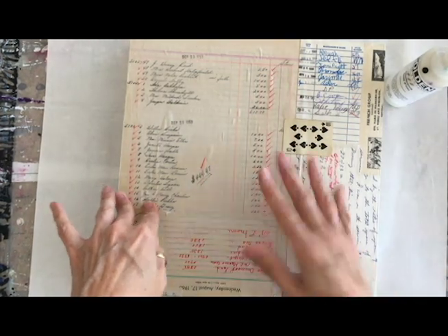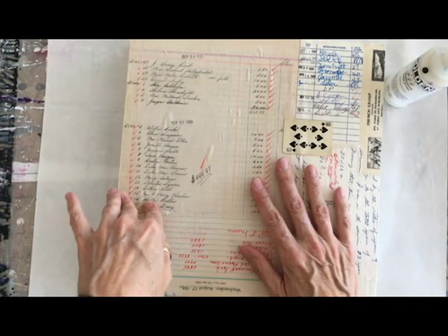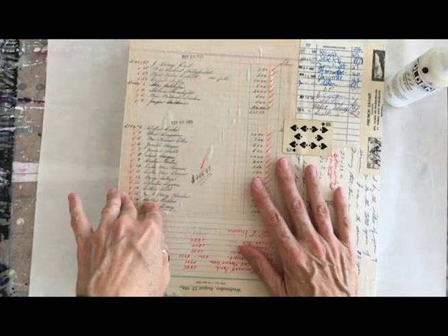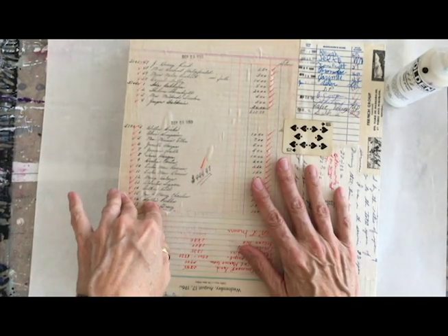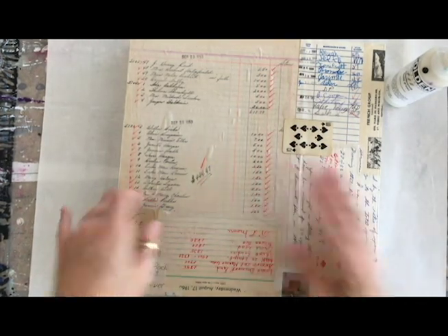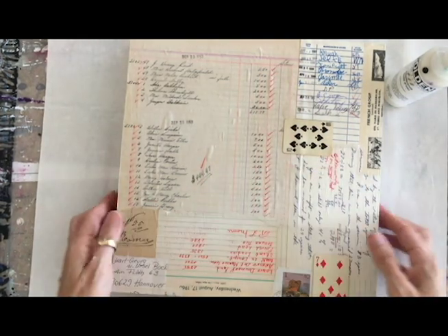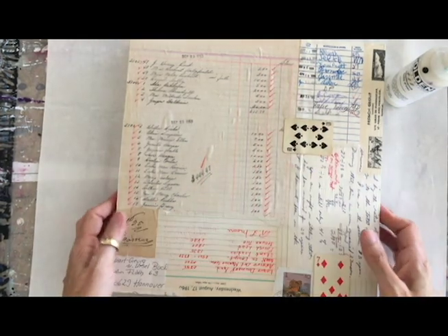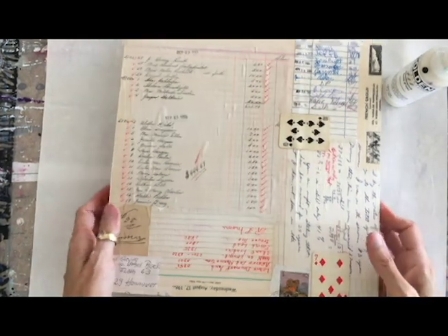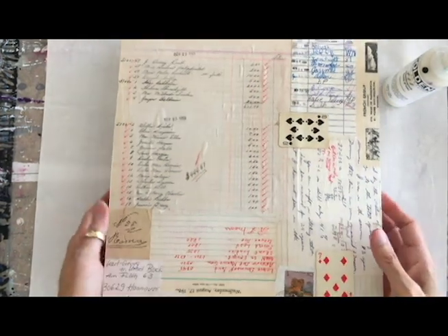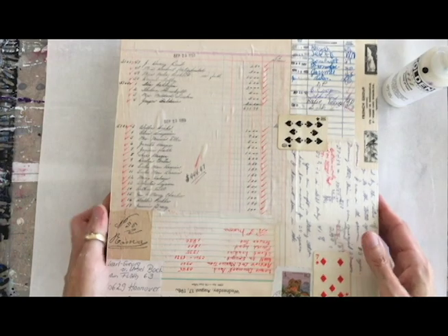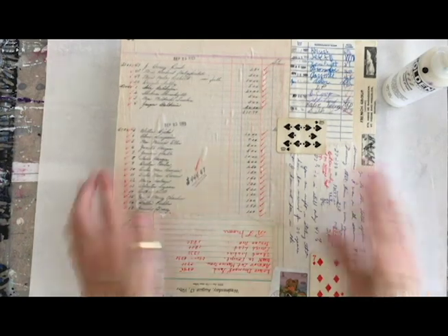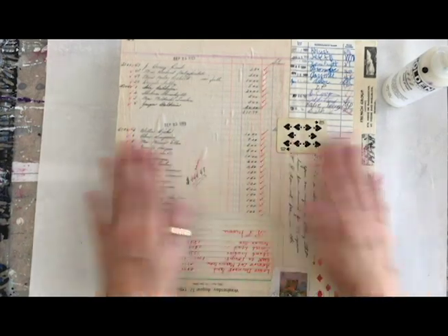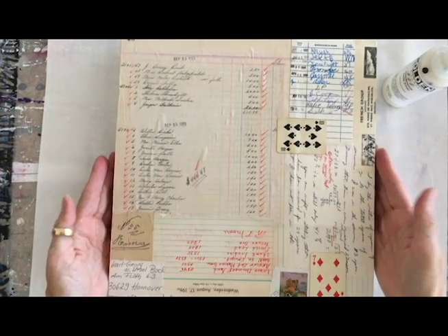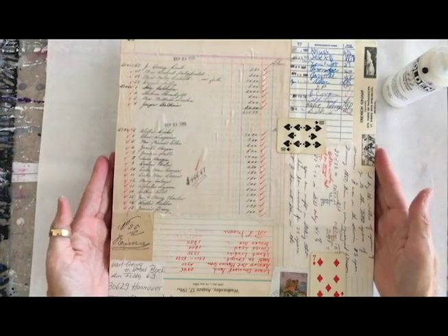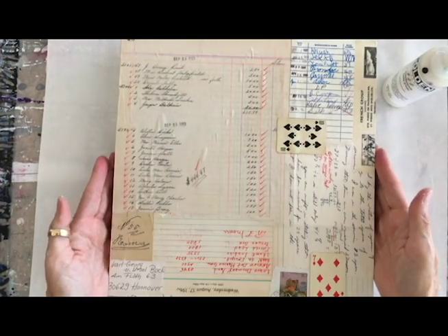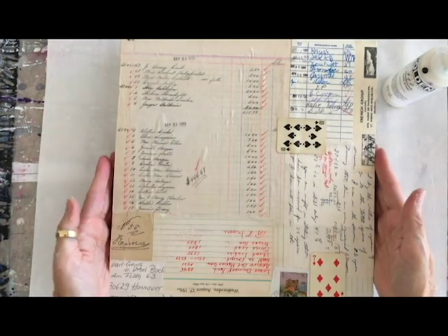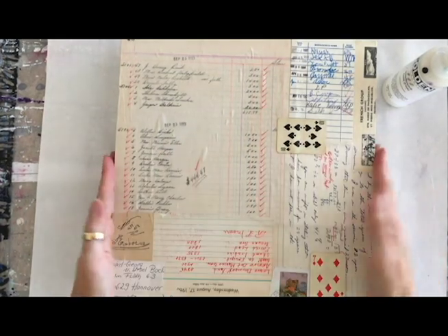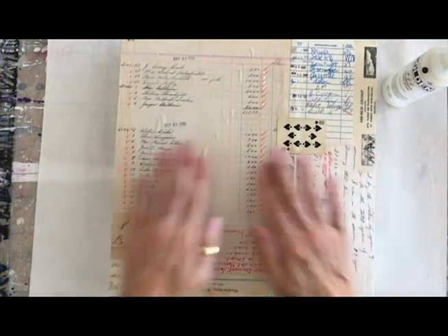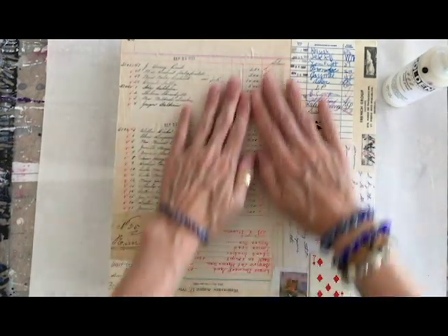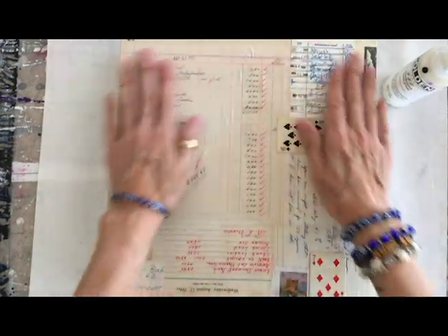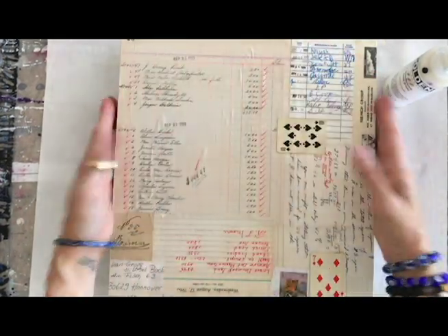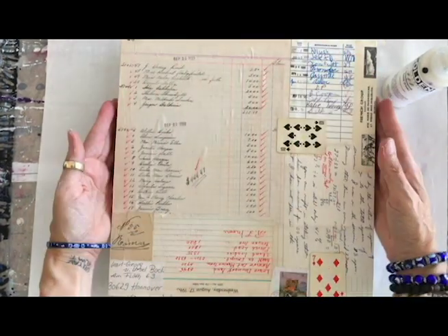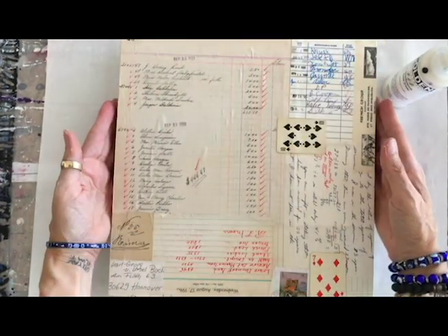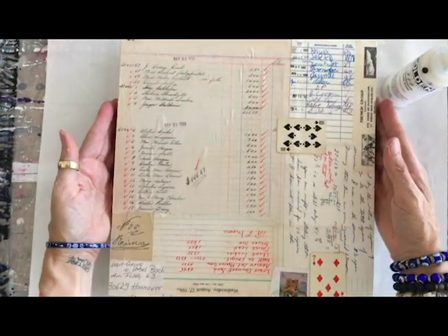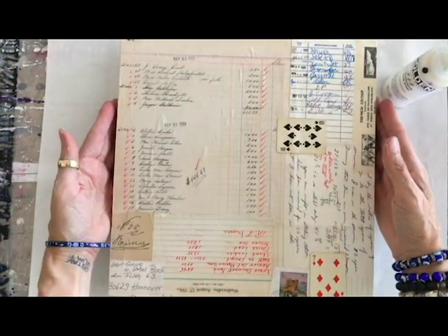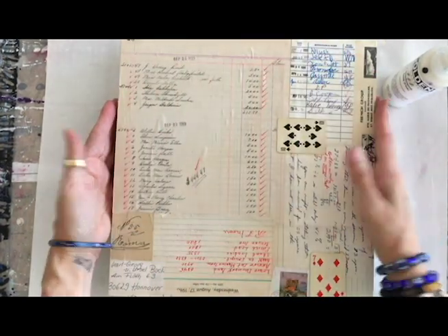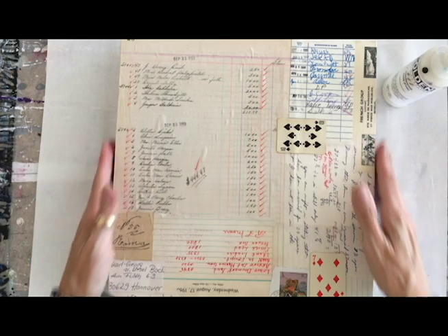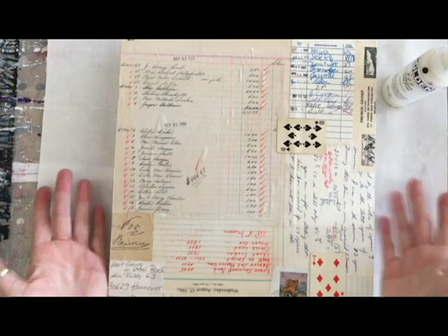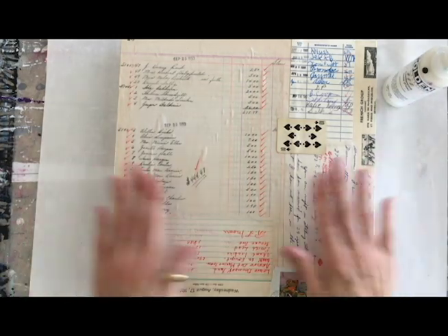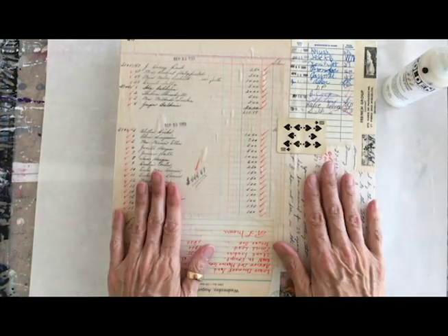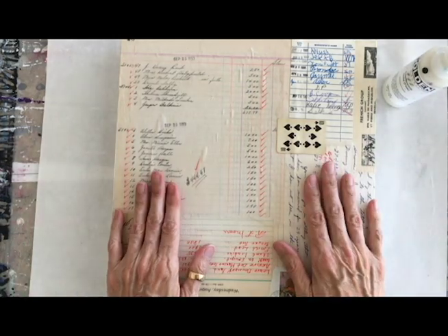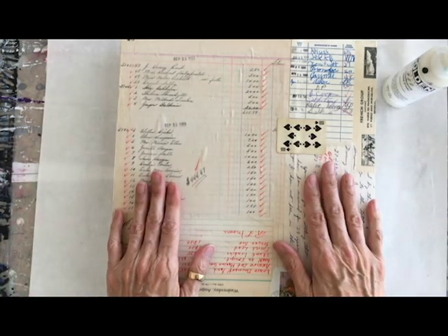This is also on a two-inch deep board. I have my ephemera wrapping around the sides, and it can hang without a frame.